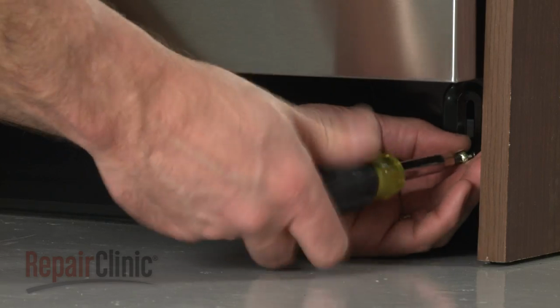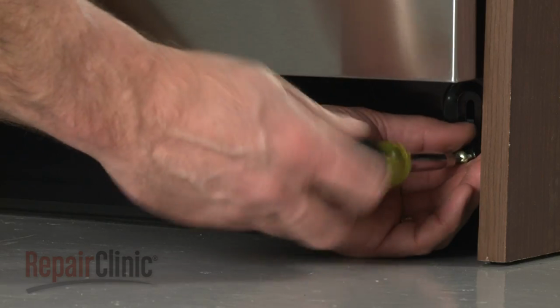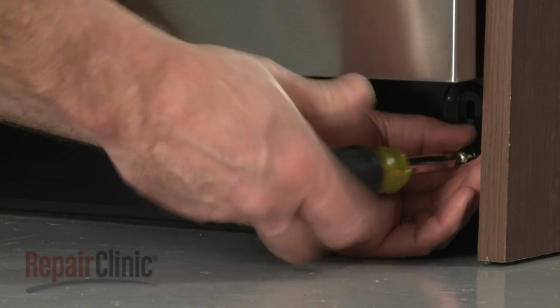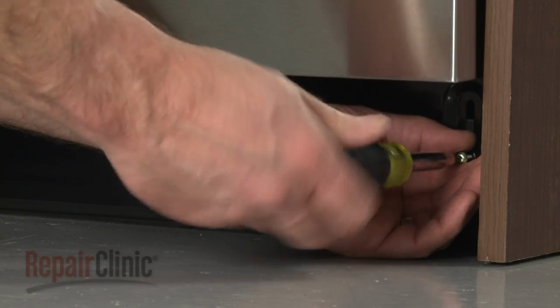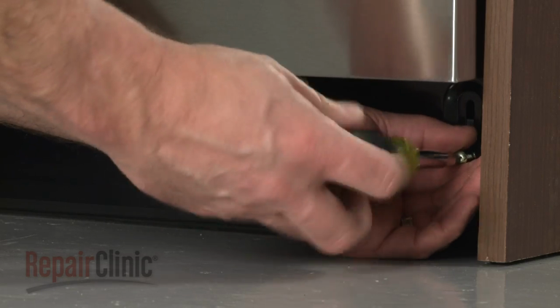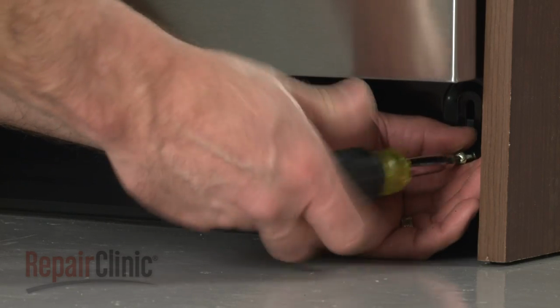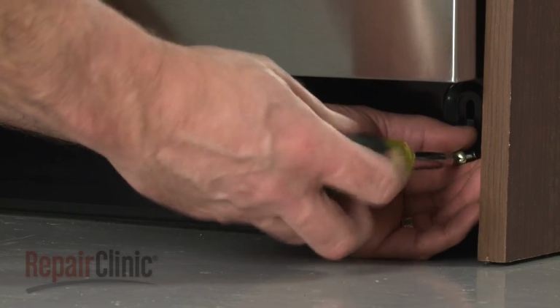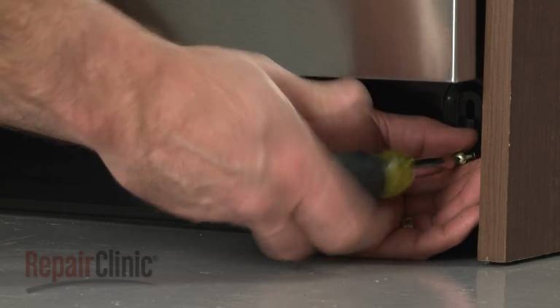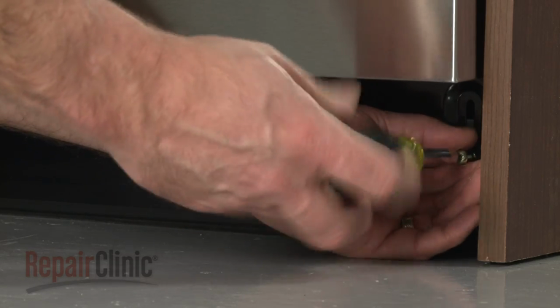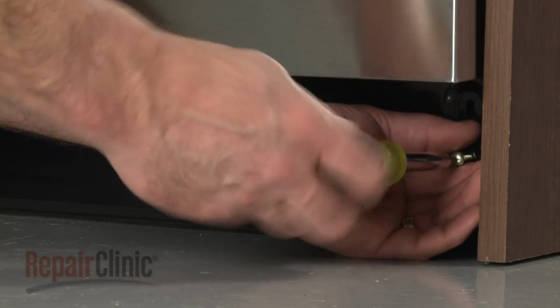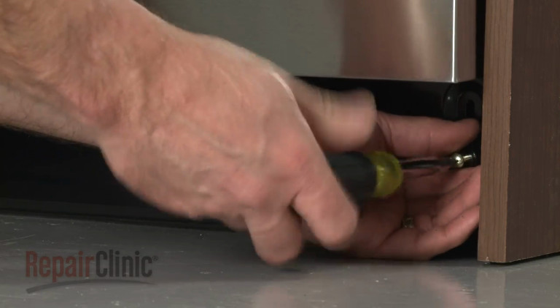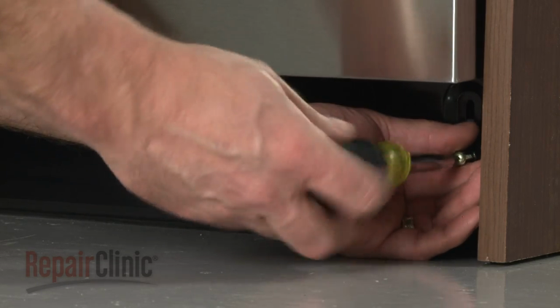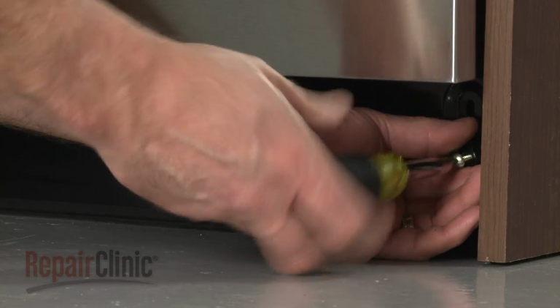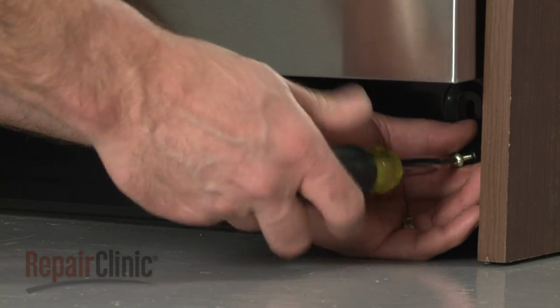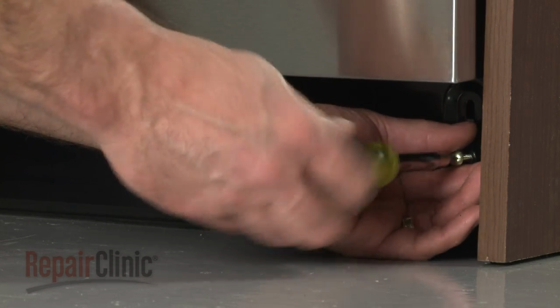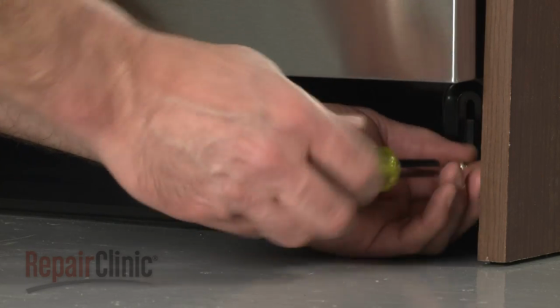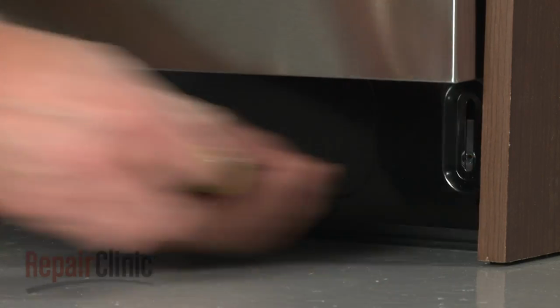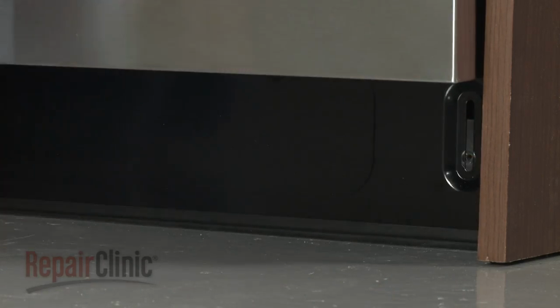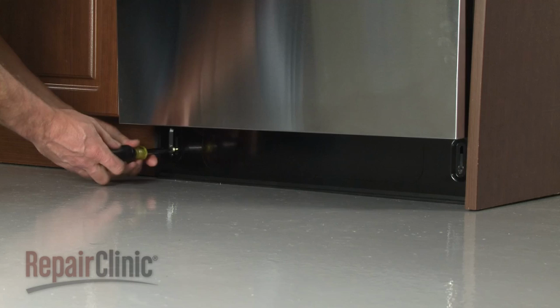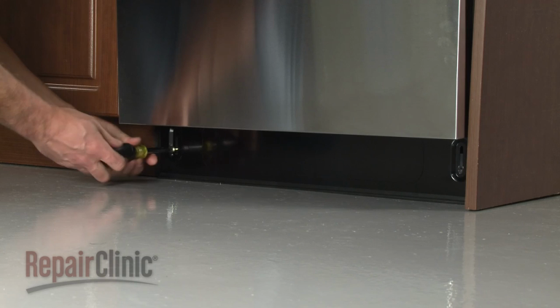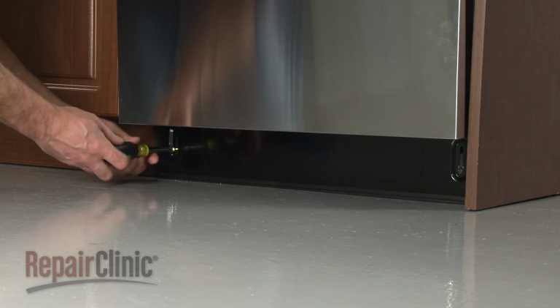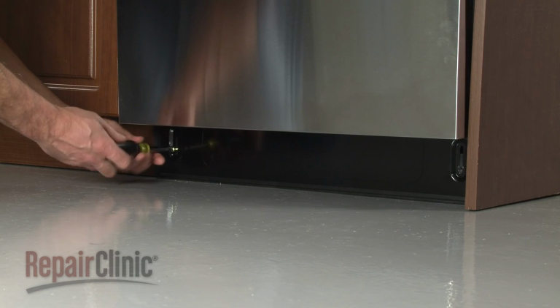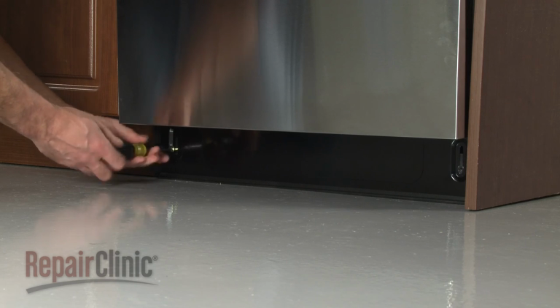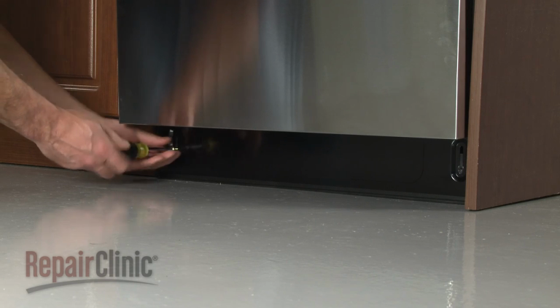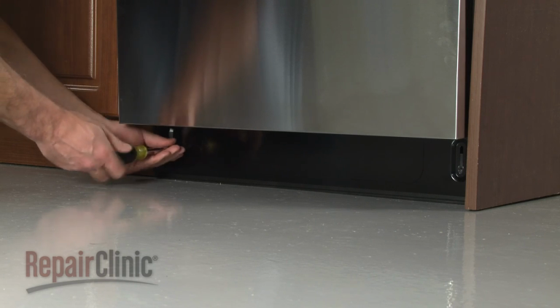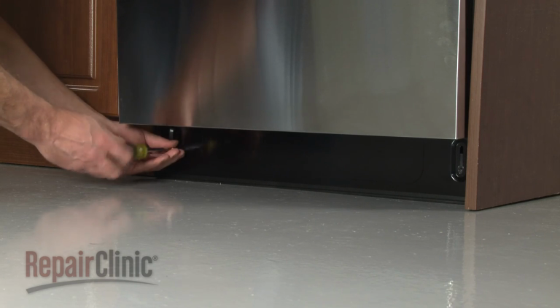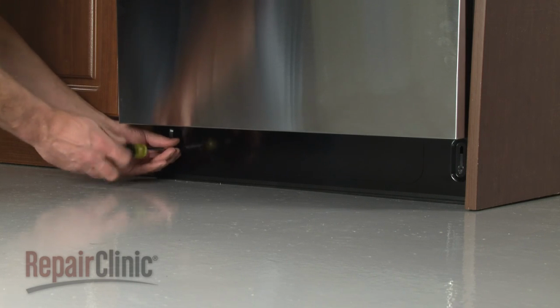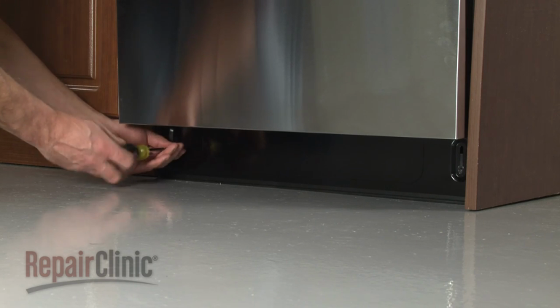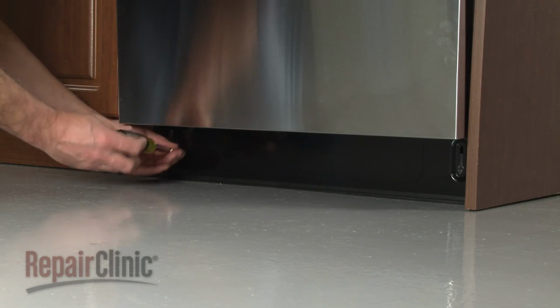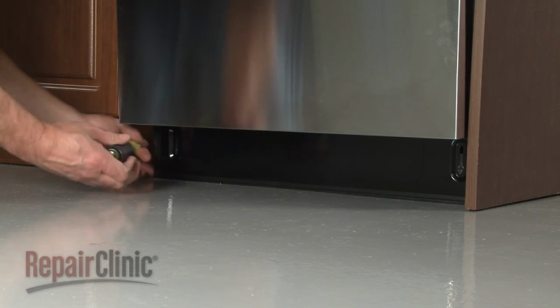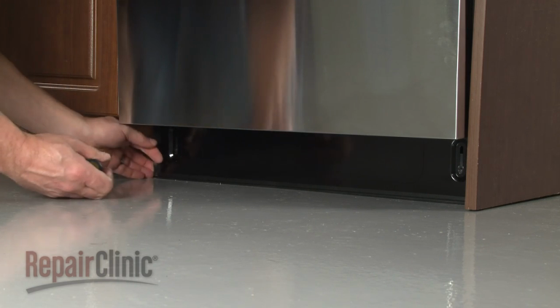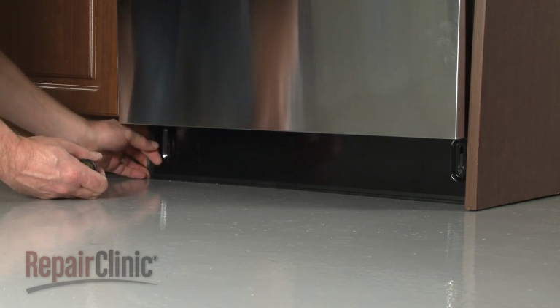Use a Phillips-head screwdriver to remove the screws securing the lower access panel, then remove the panel.